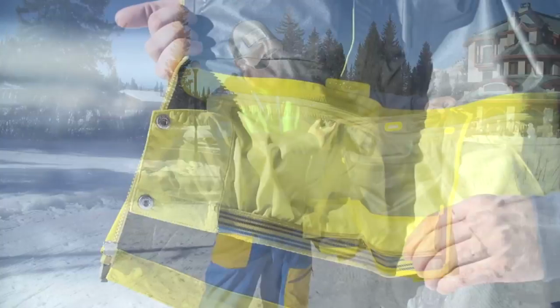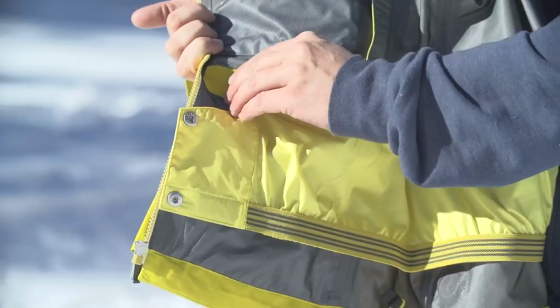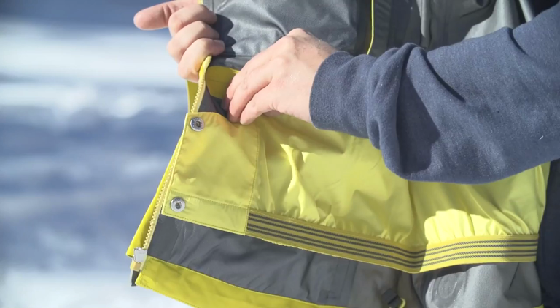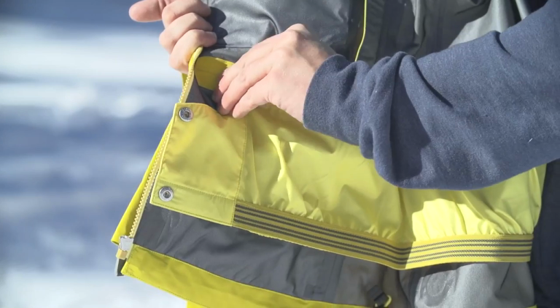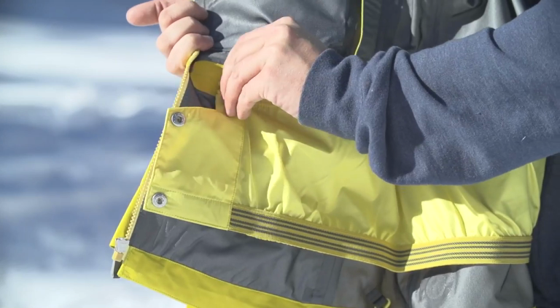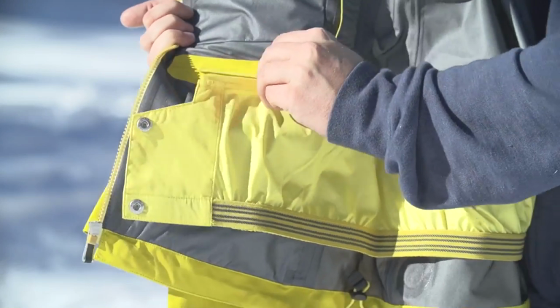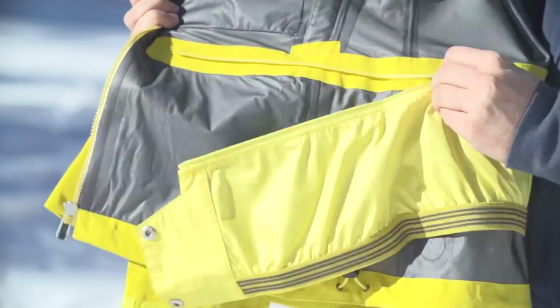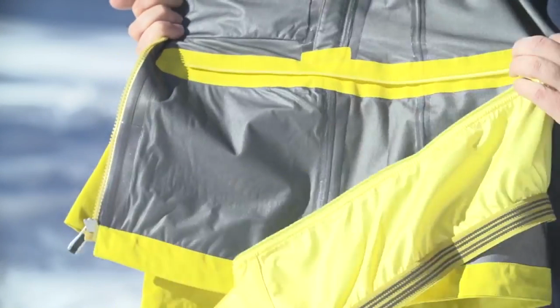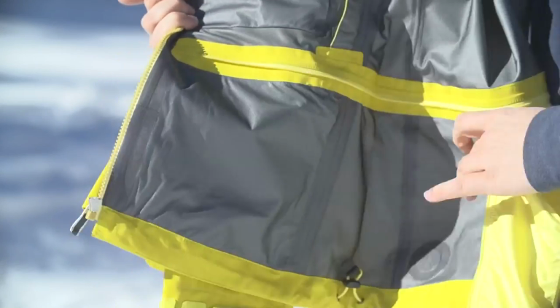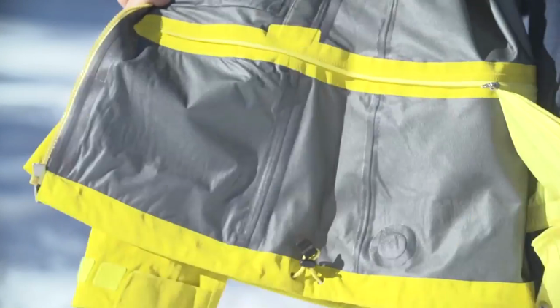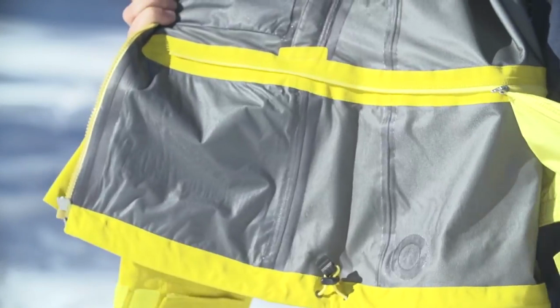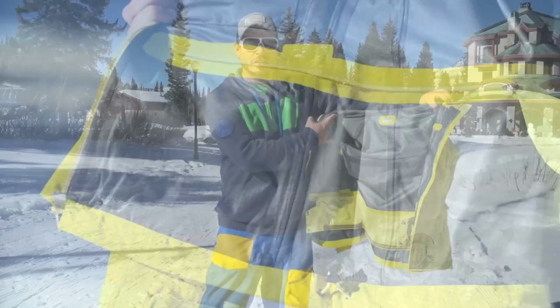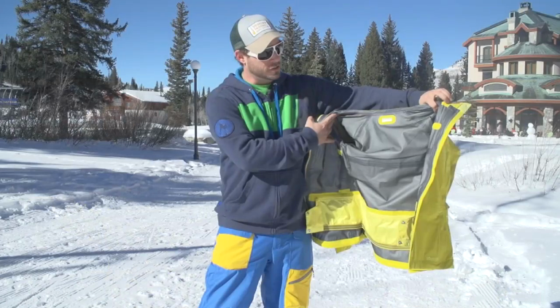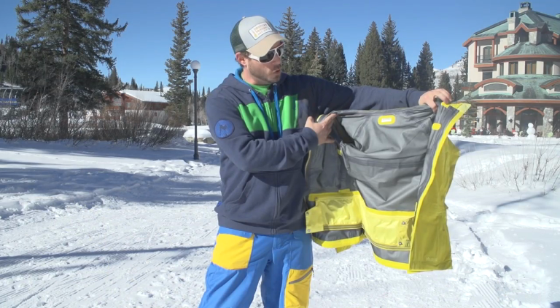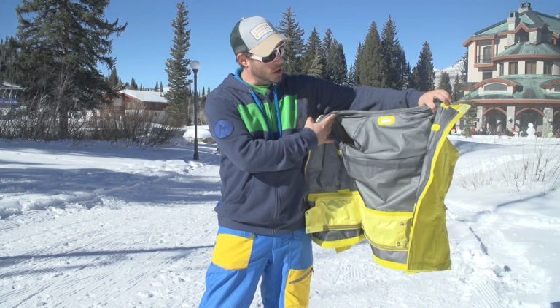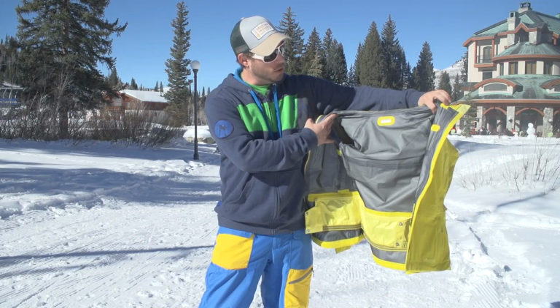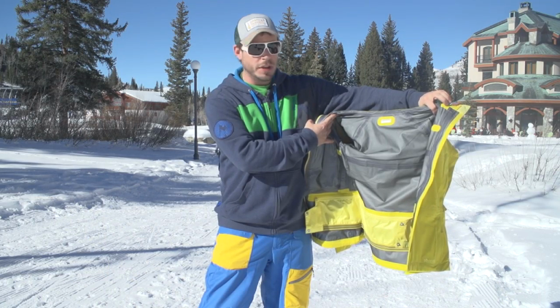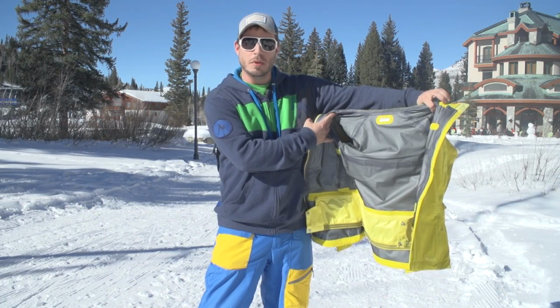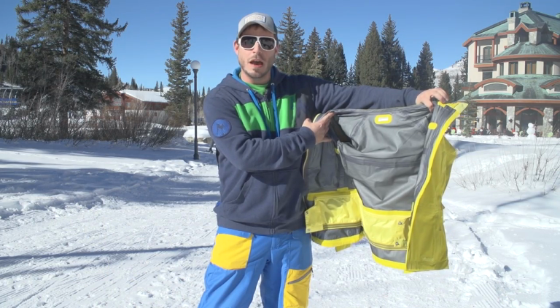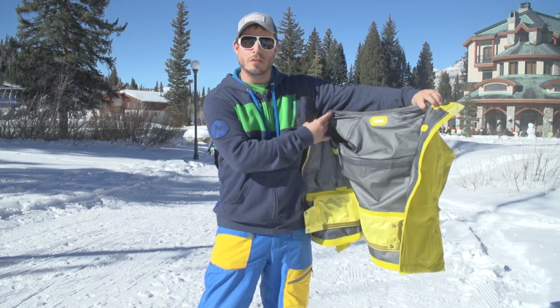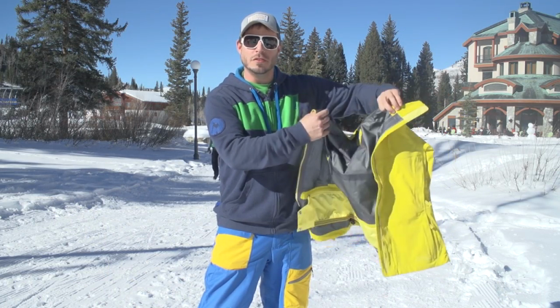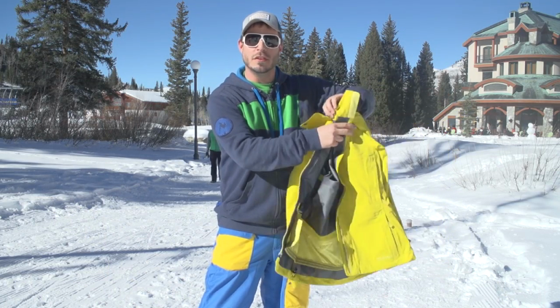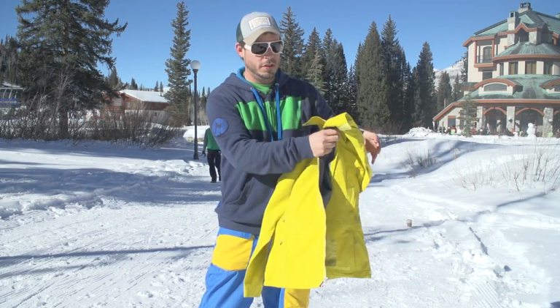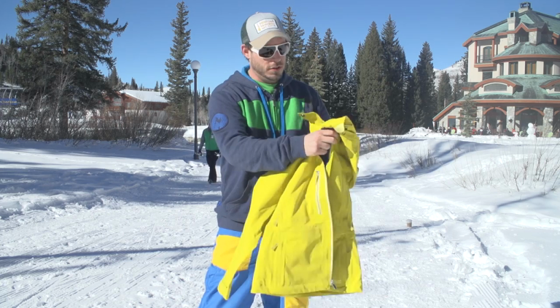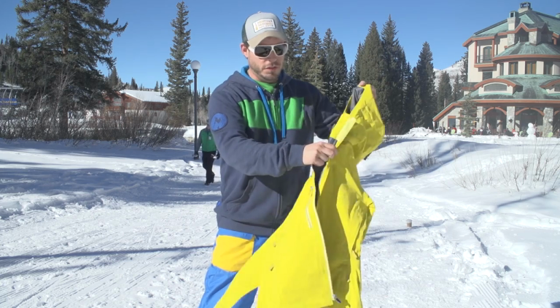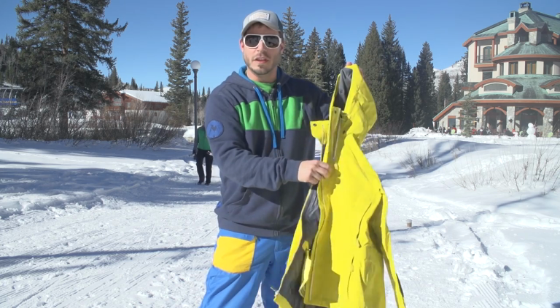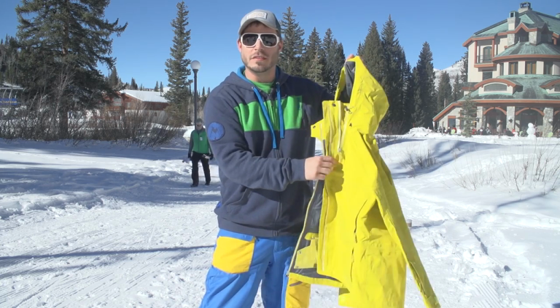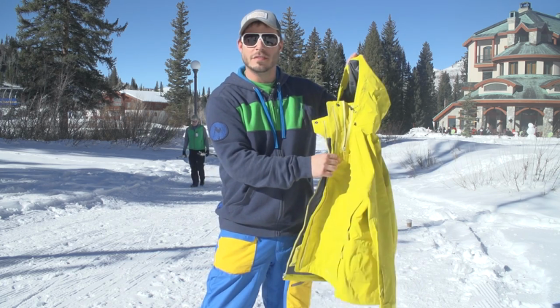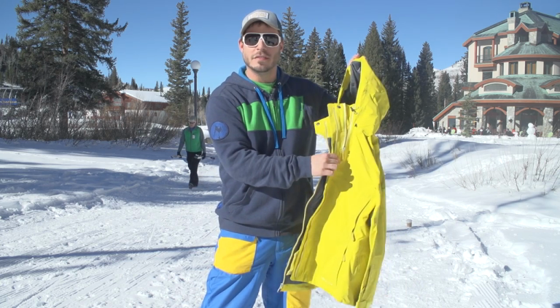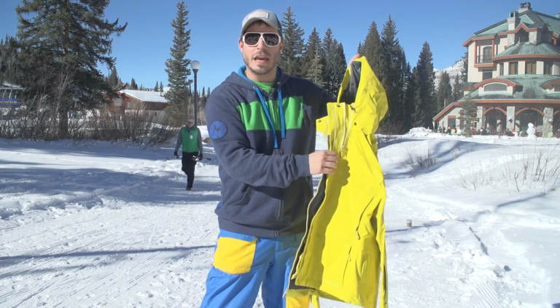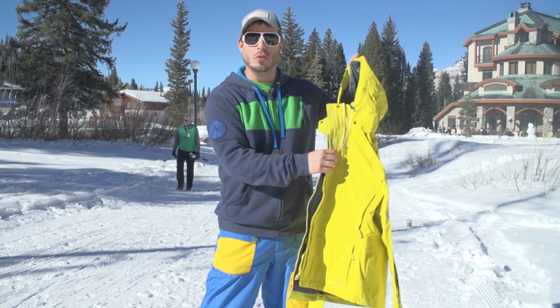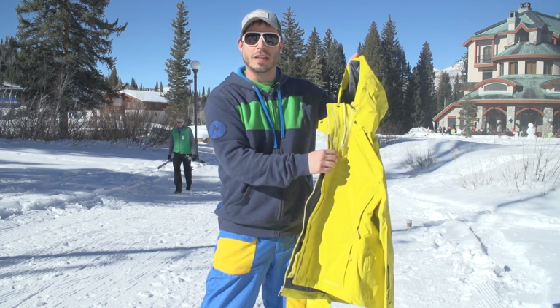You're fully featured with a zip-out powder skirt on the inside. This is for bombing big mountain routes for the ladies — the Catapult jacket.